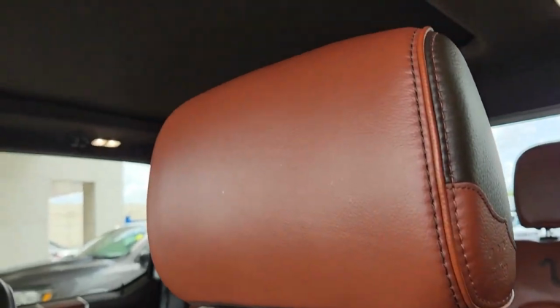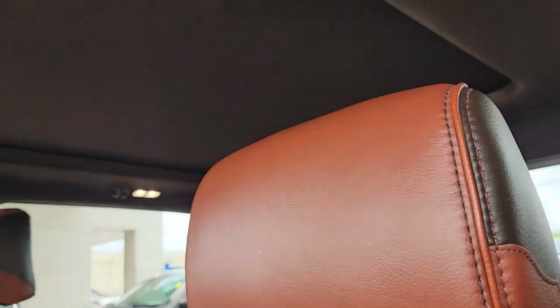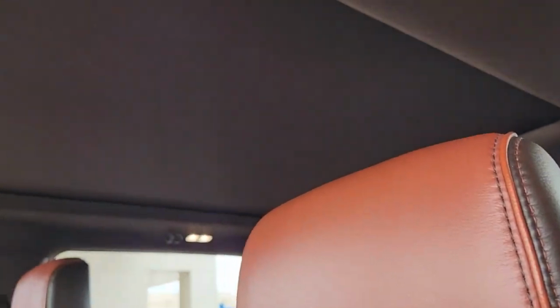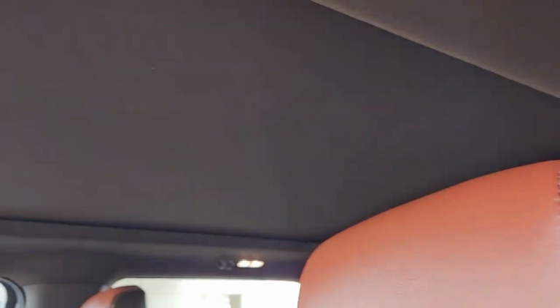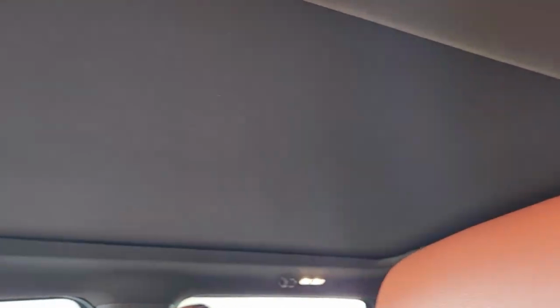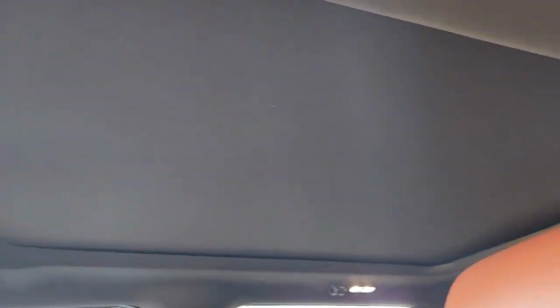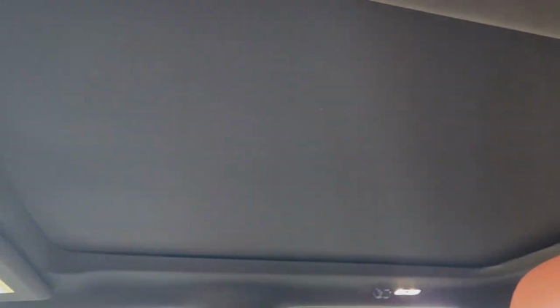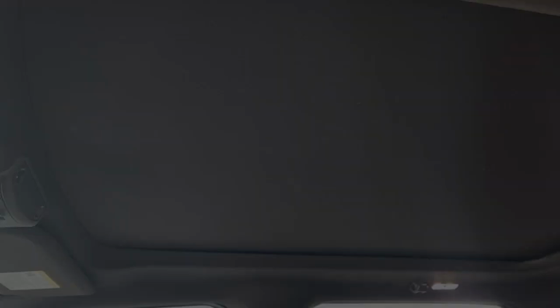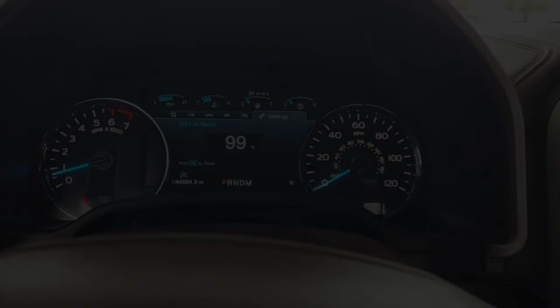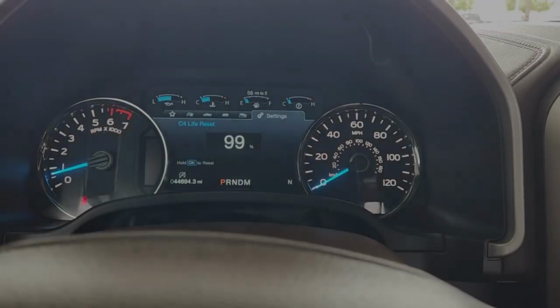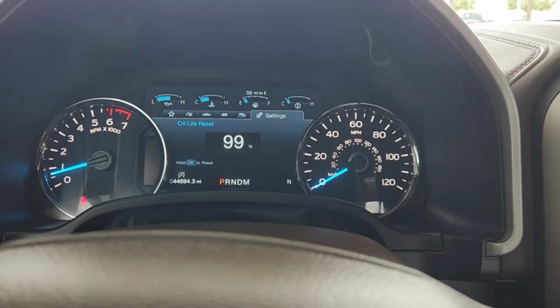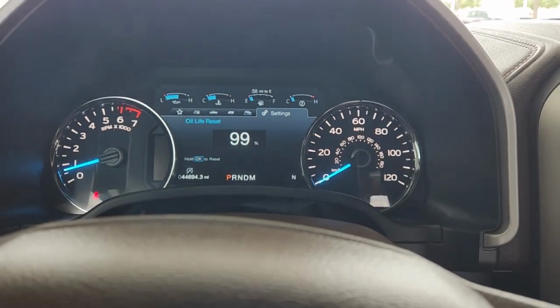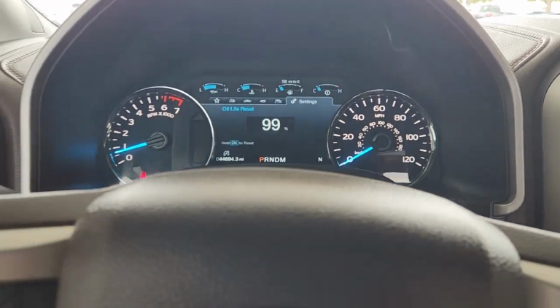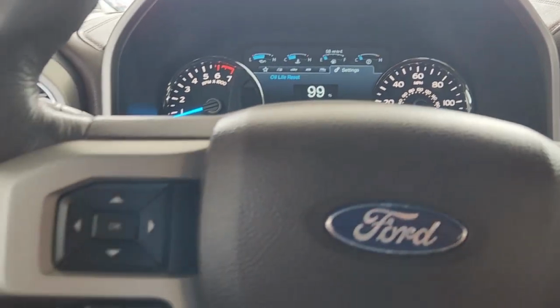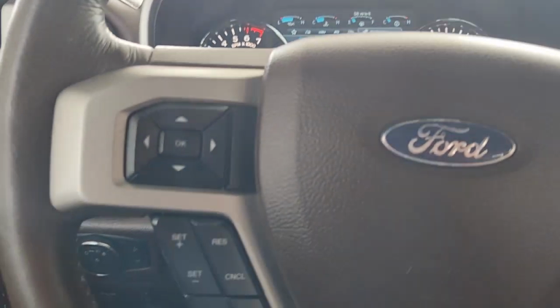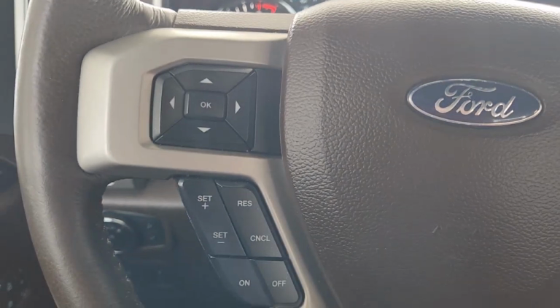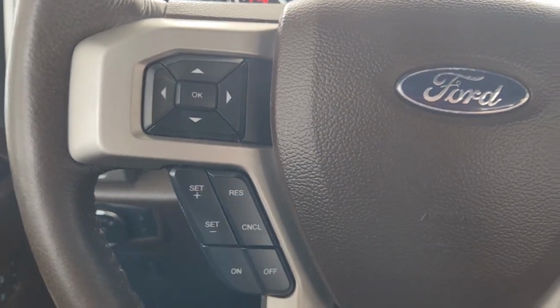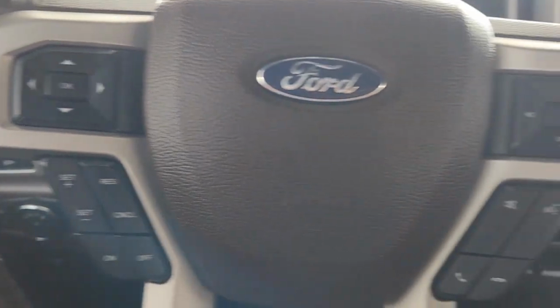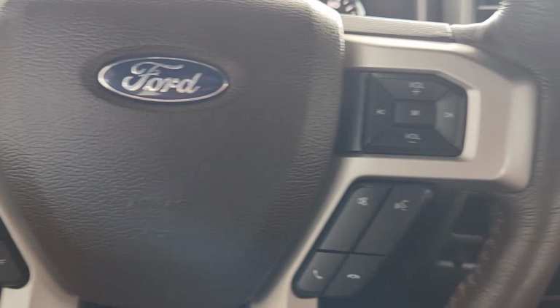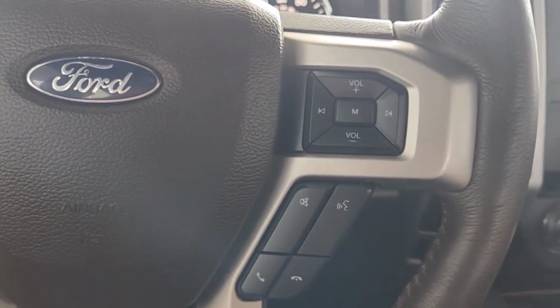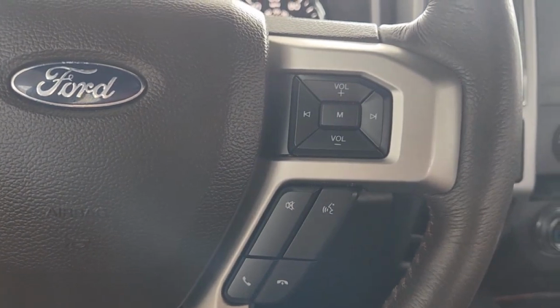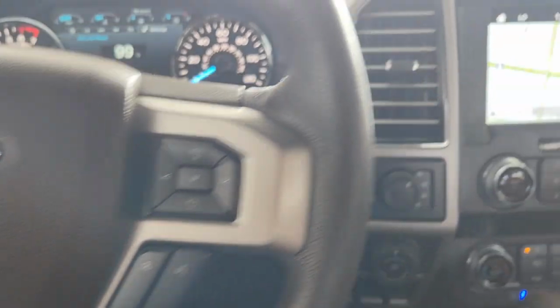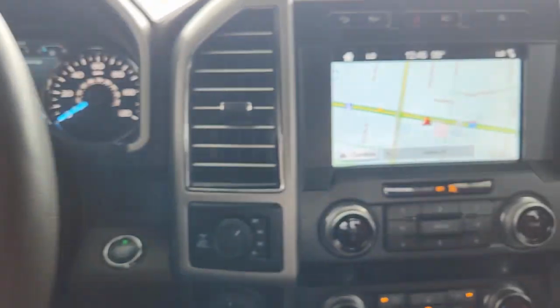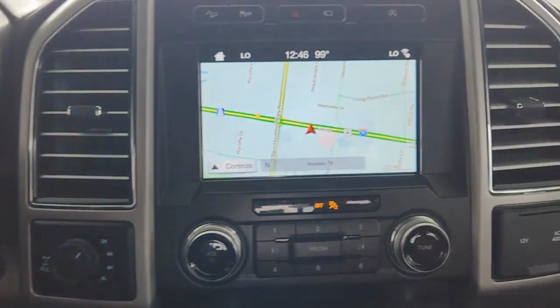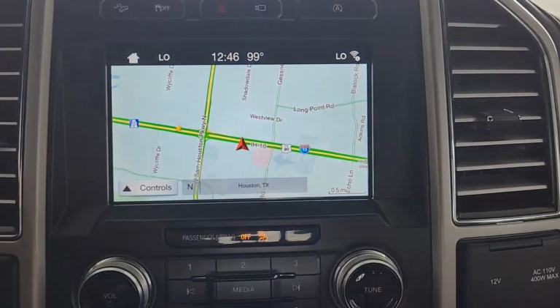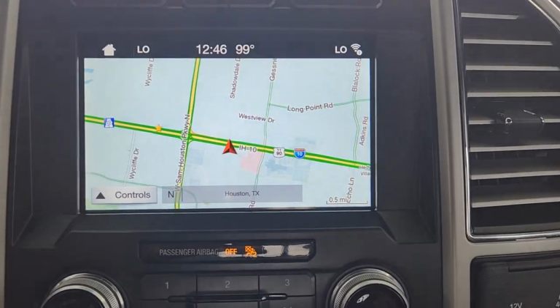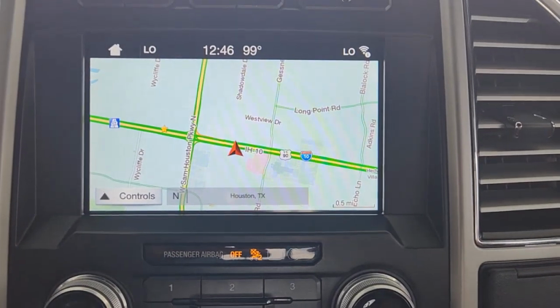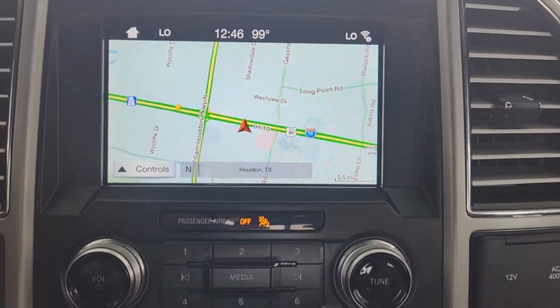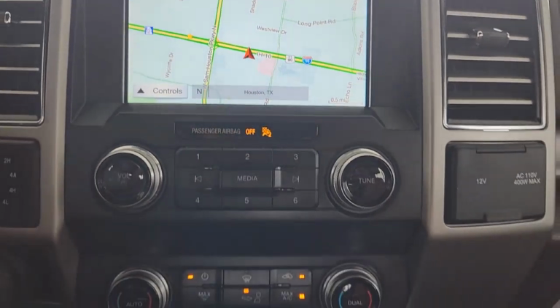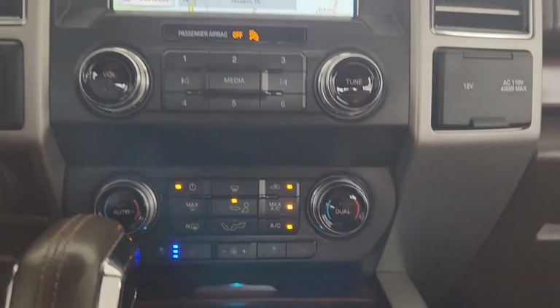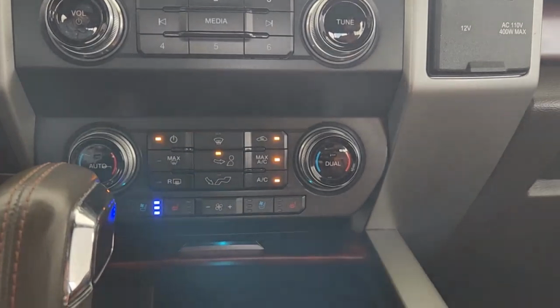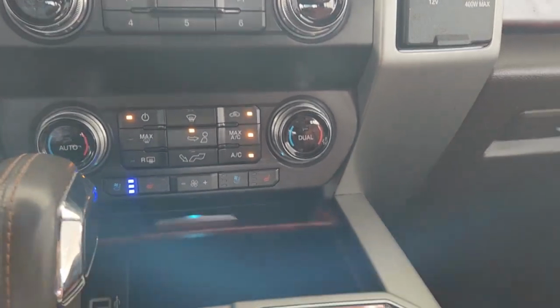Heated steering wheel, Apple CarPlay and/or Android Auto, navigation system, keyless entry, heated driver's seat, wood grain interior trim, backup camera, remote engine start, satellite radio, cooled driver's seat.